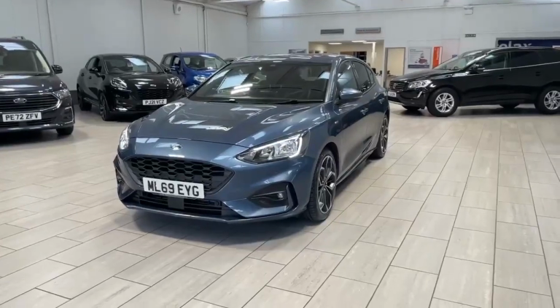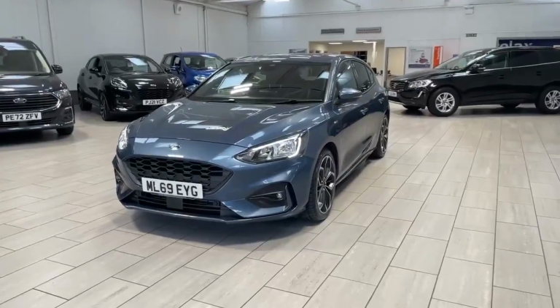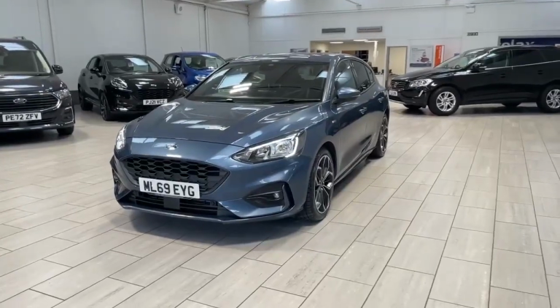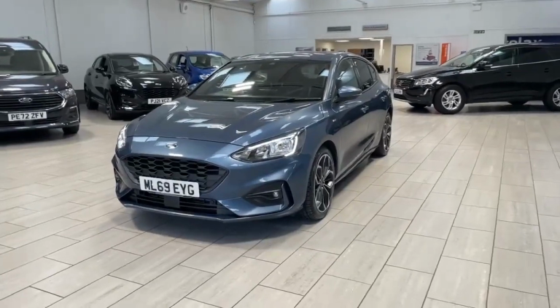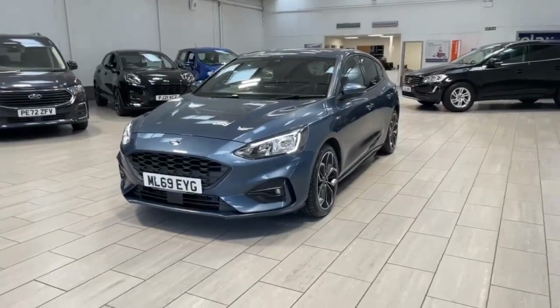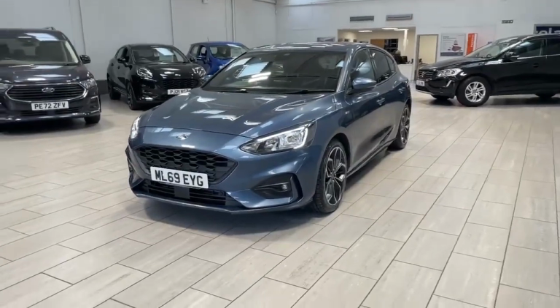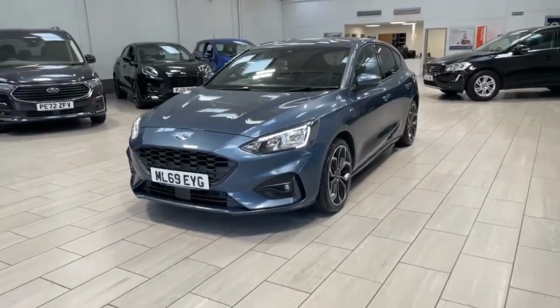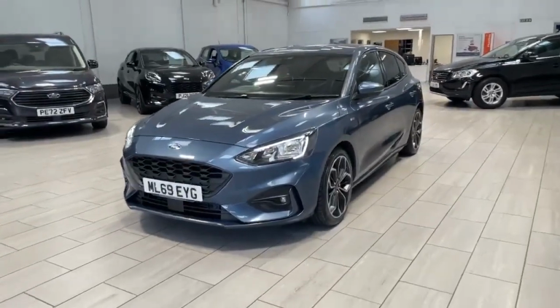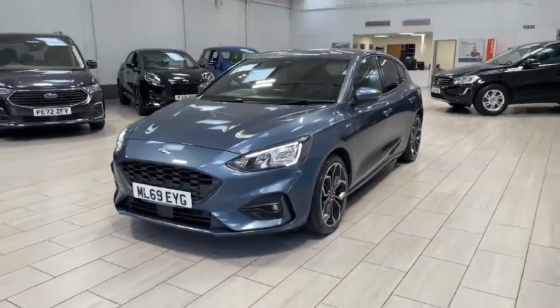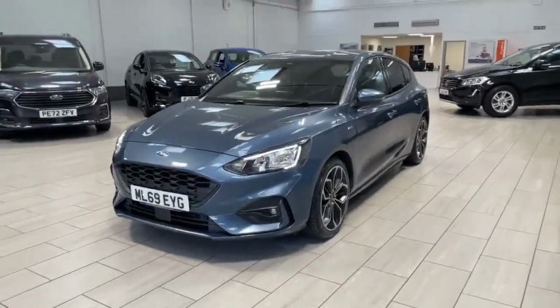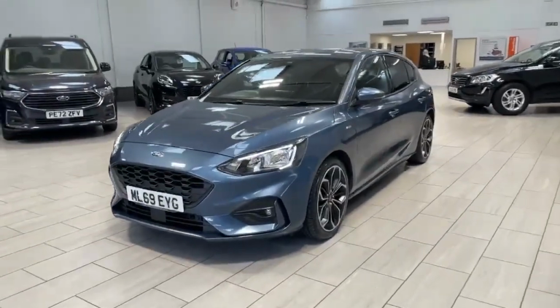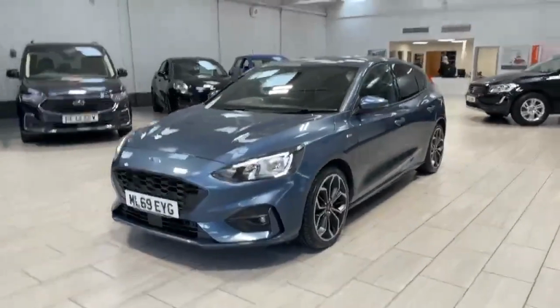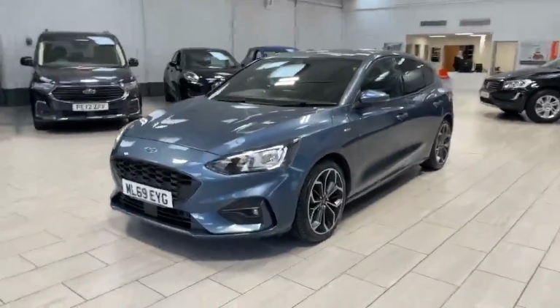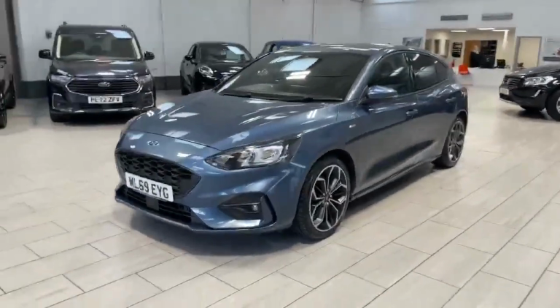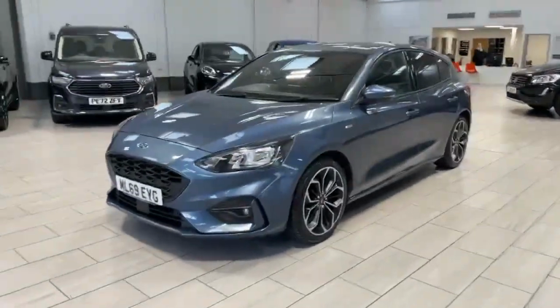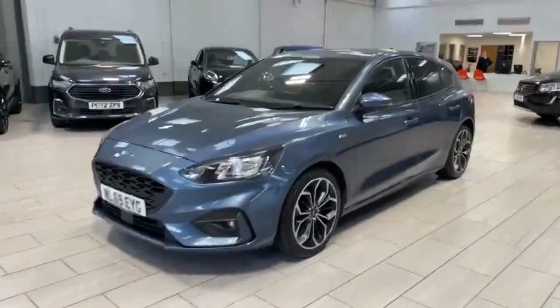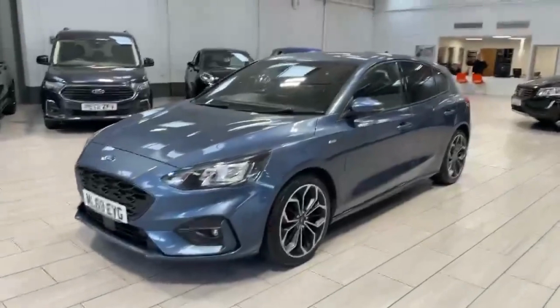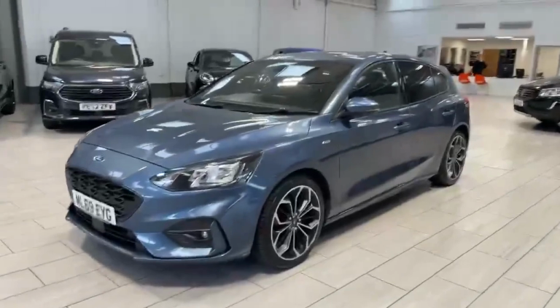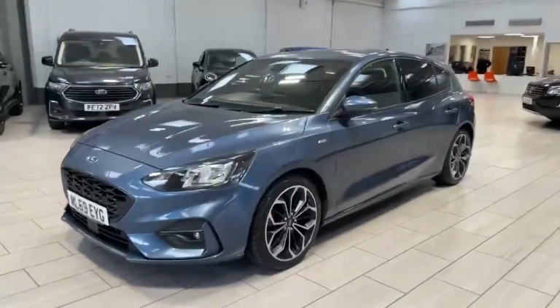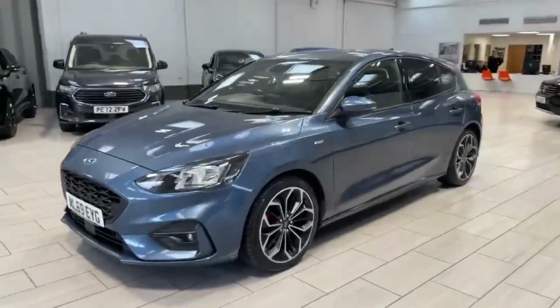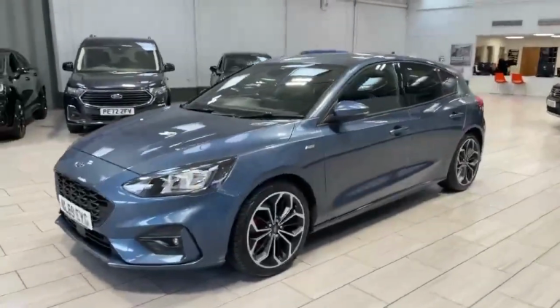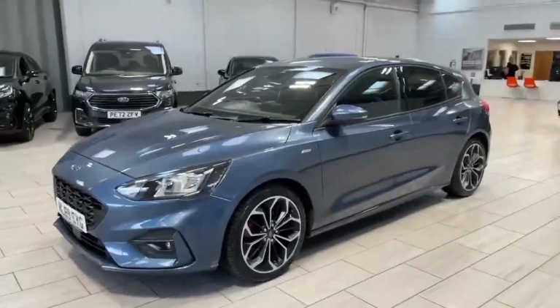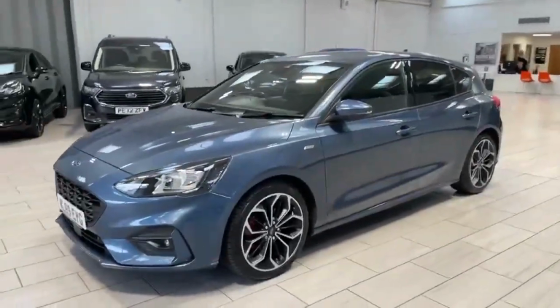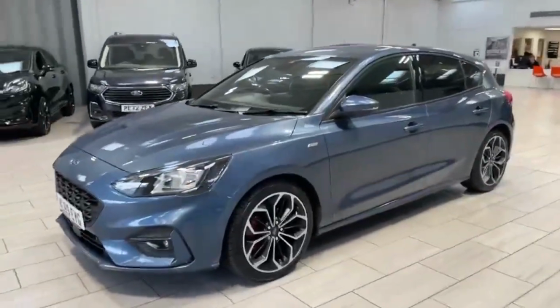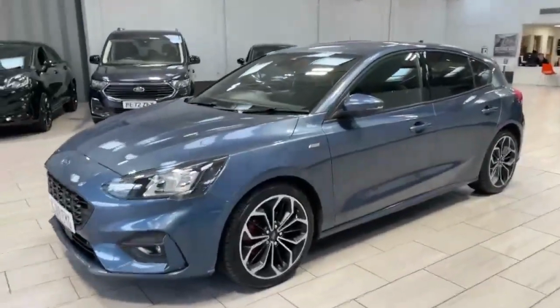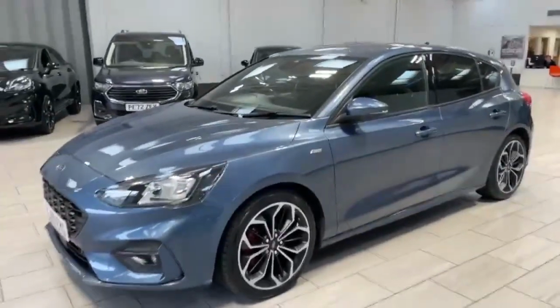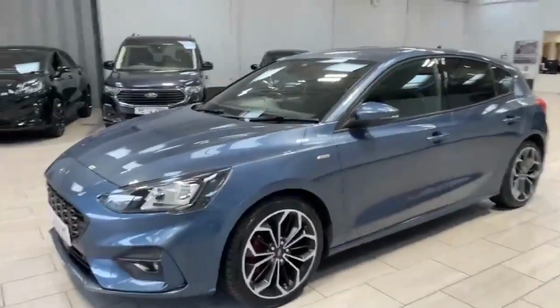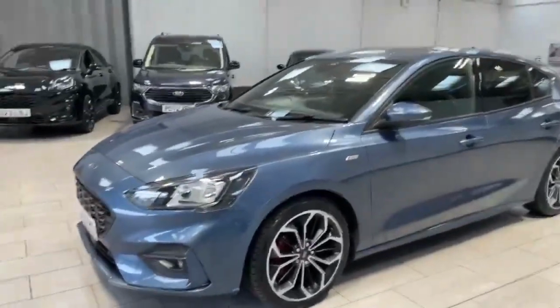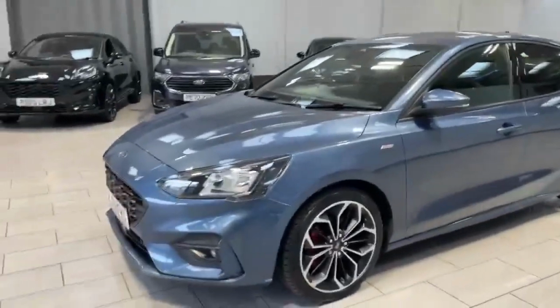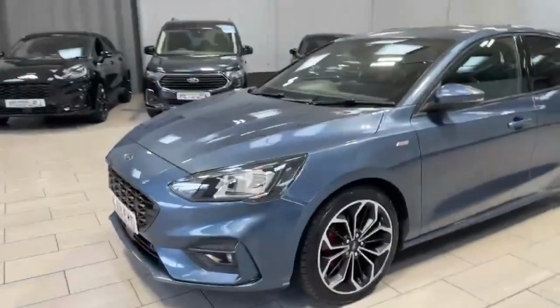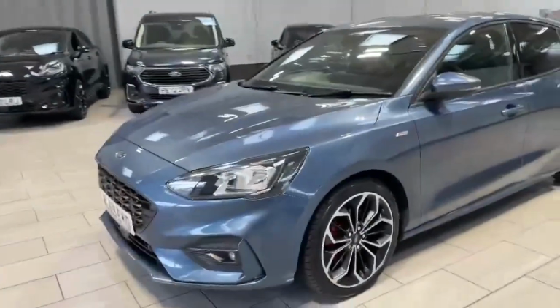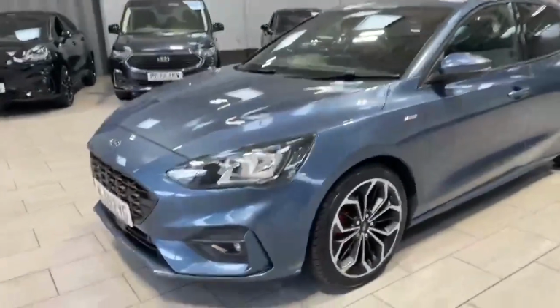Welcome to OMC Ford Aquington. Here we have our 2019 Ford Focus ST-Line X, finished off in the stunning chrome blue.